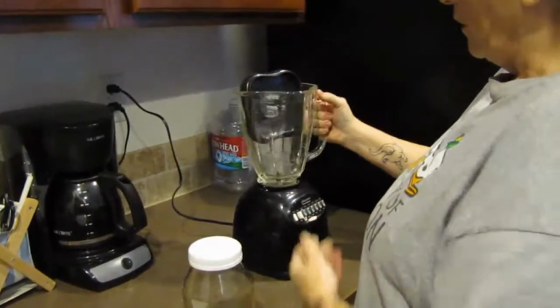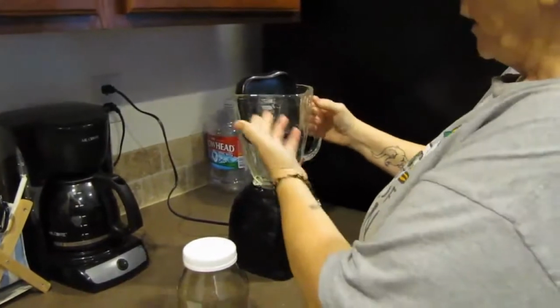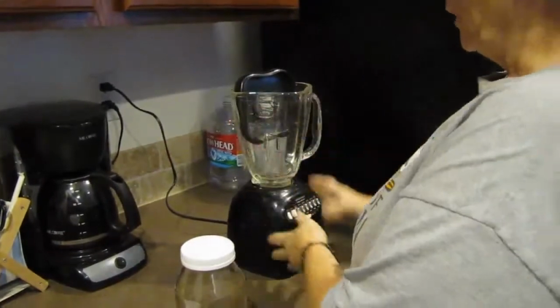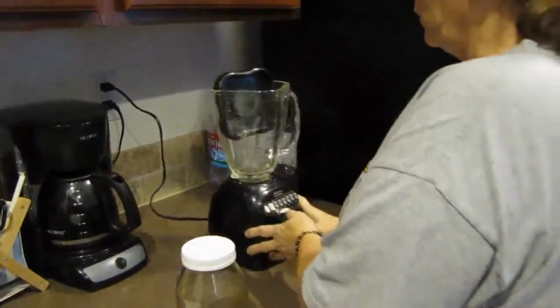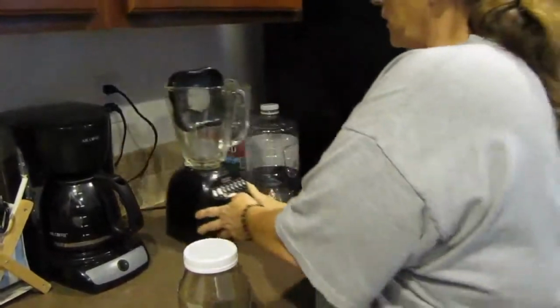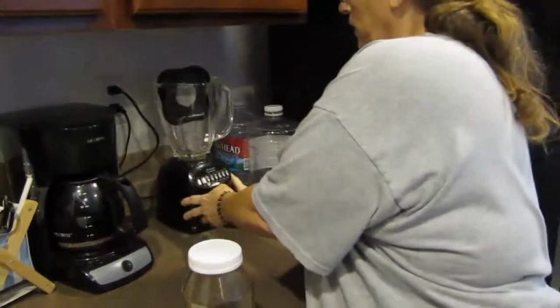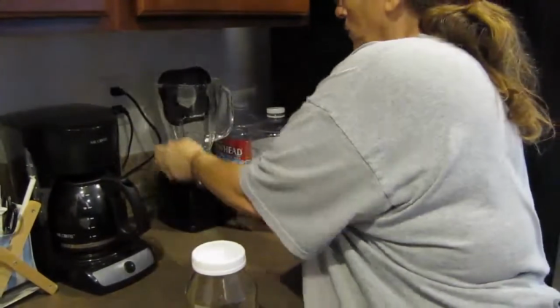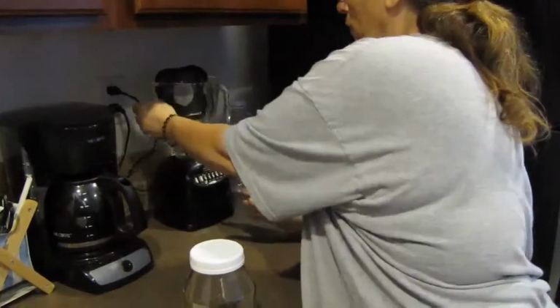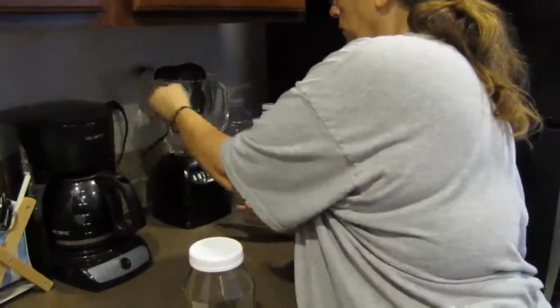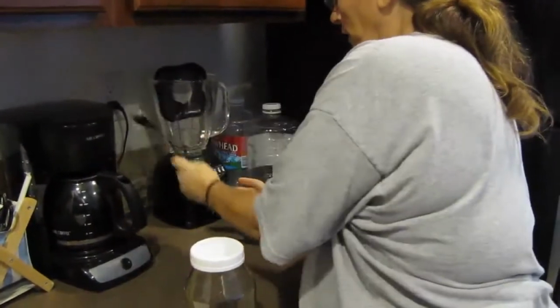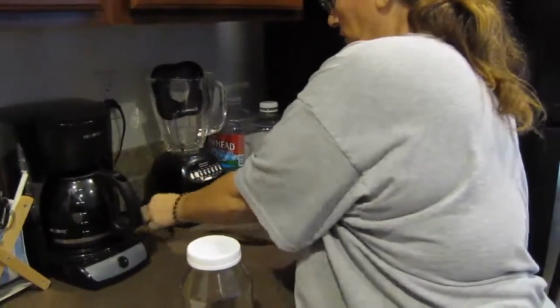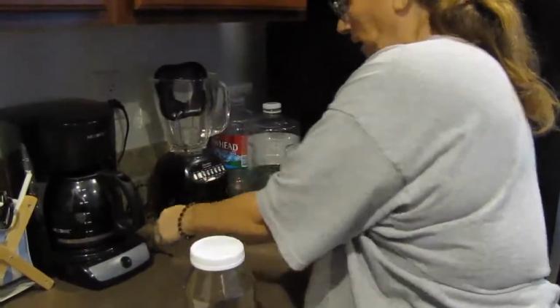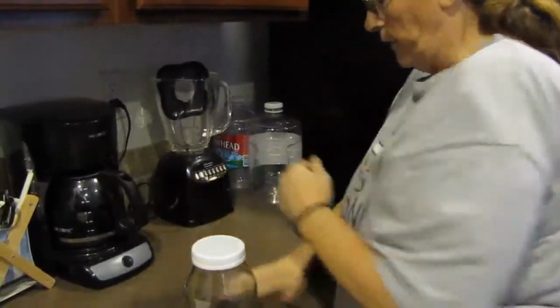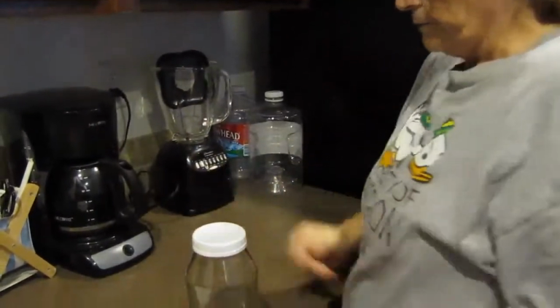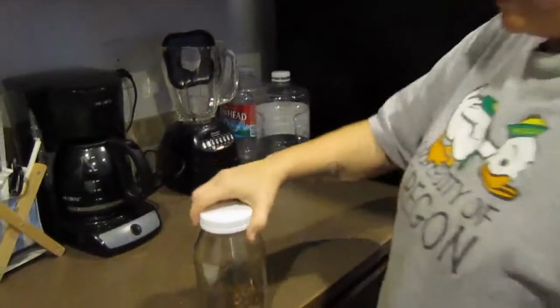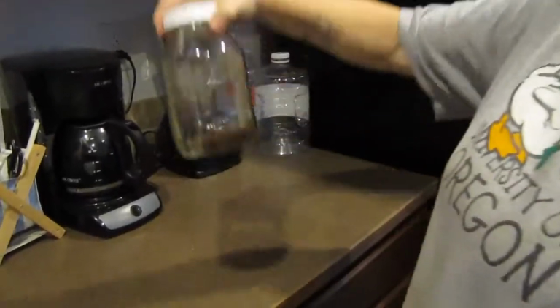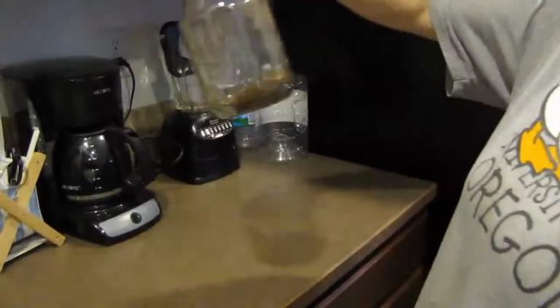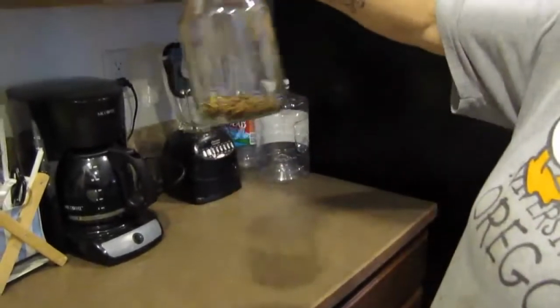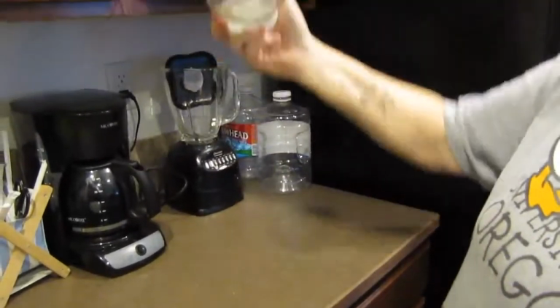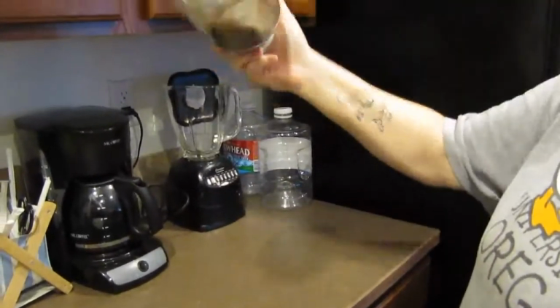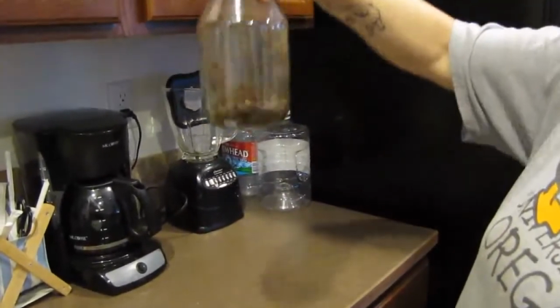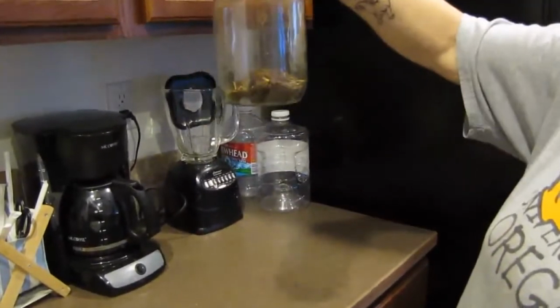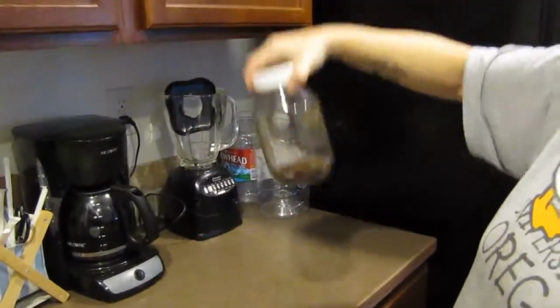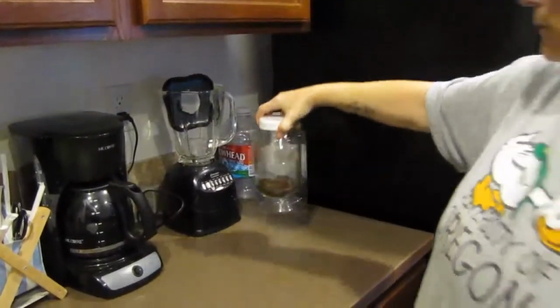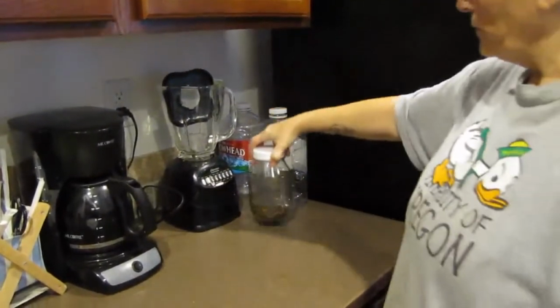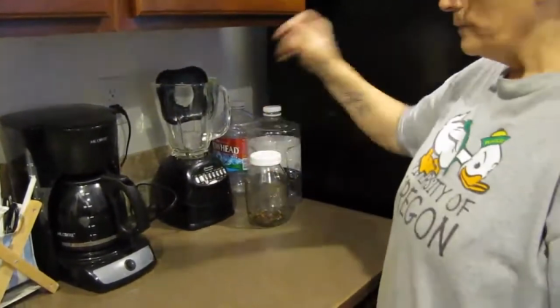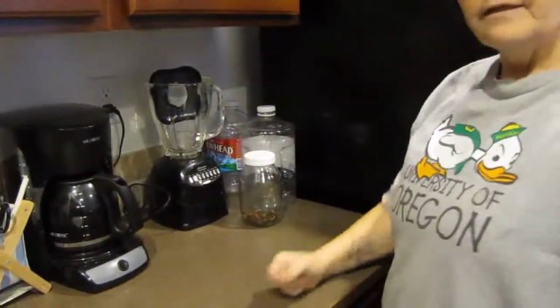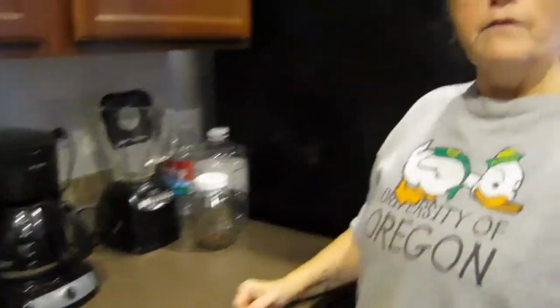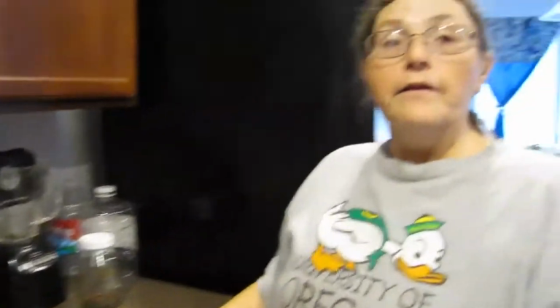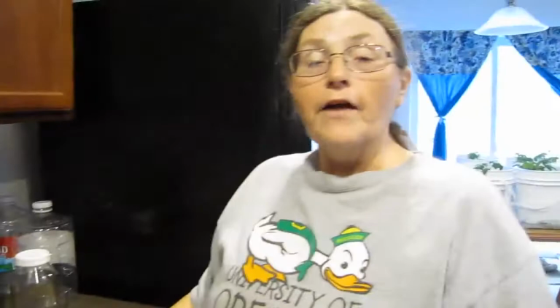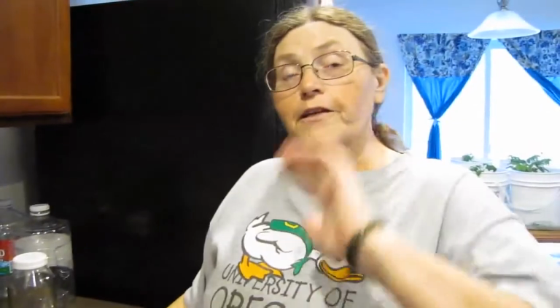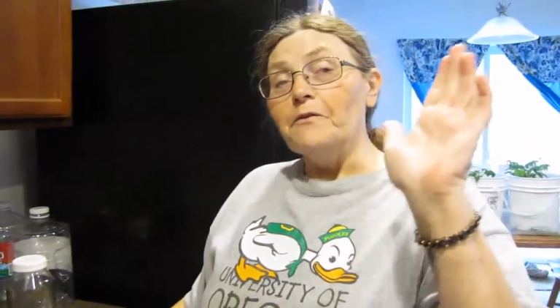My blender doesn't have to get all torn up and beat up for just that little bit. And there you go — perfect. Have a great day, everyone!